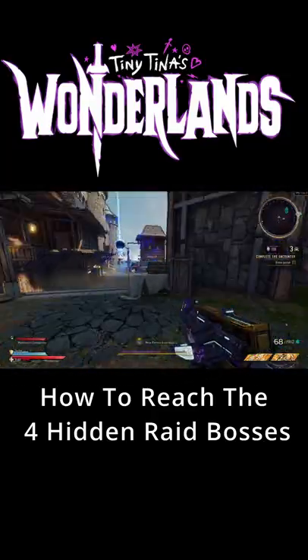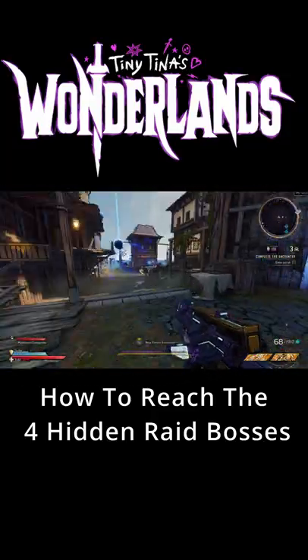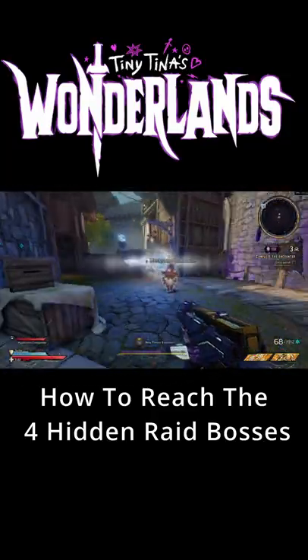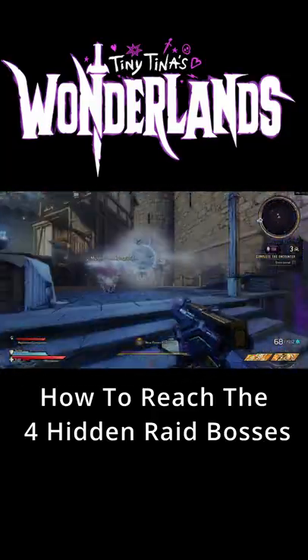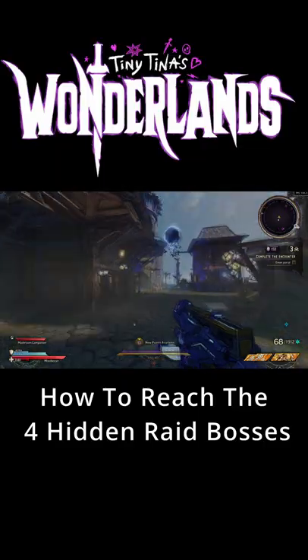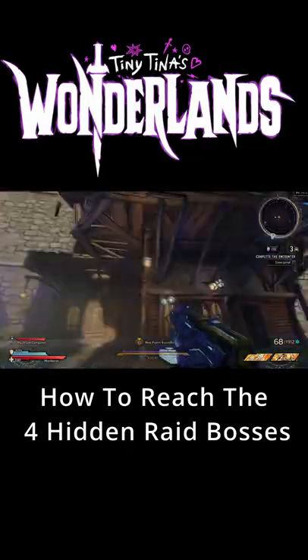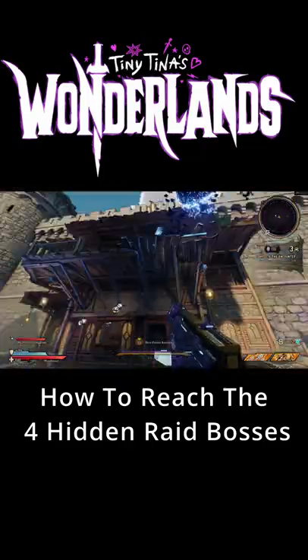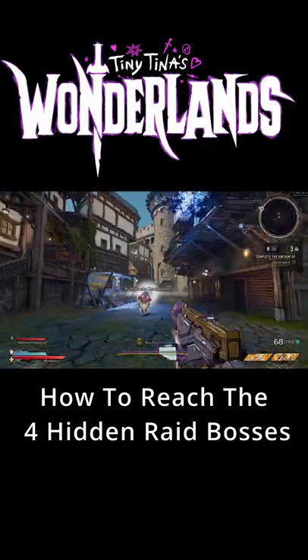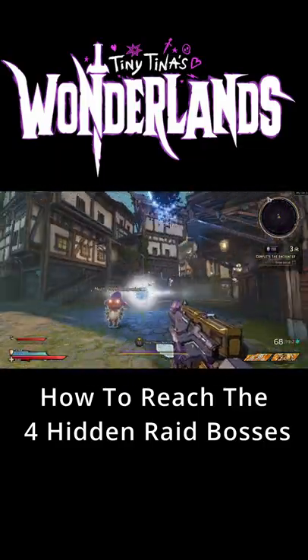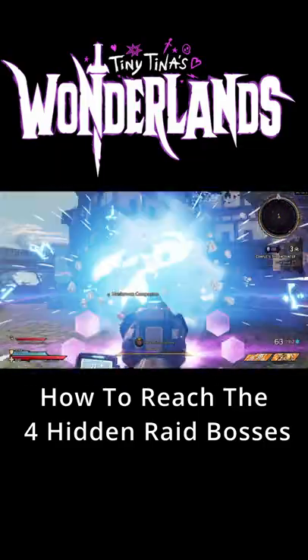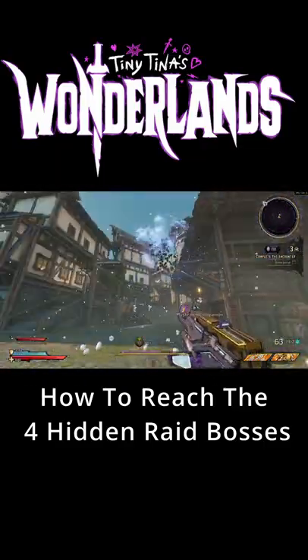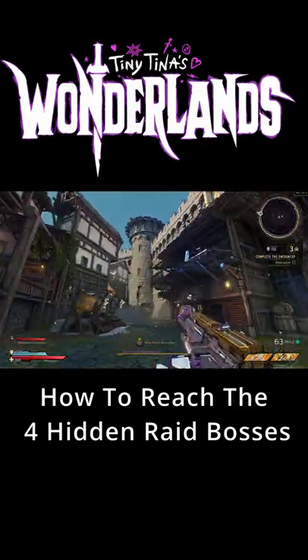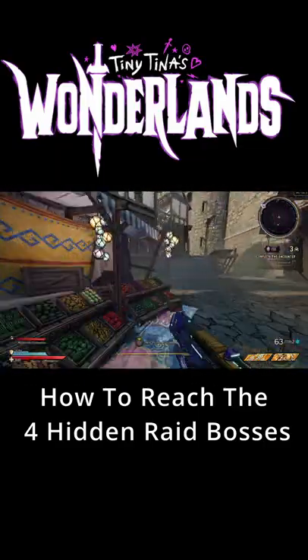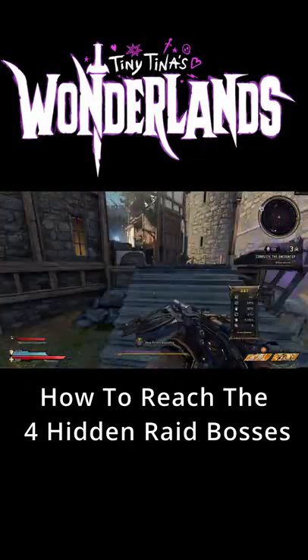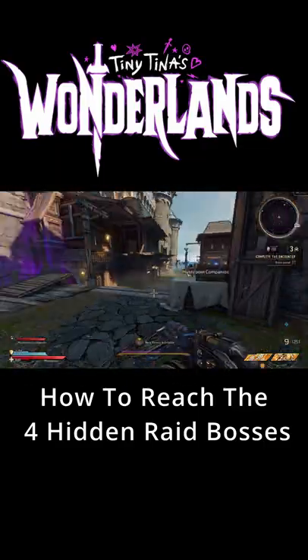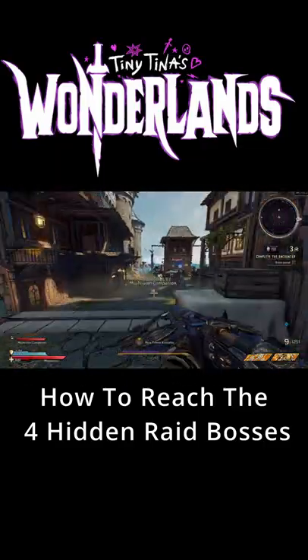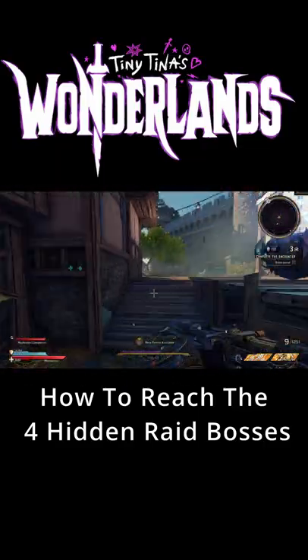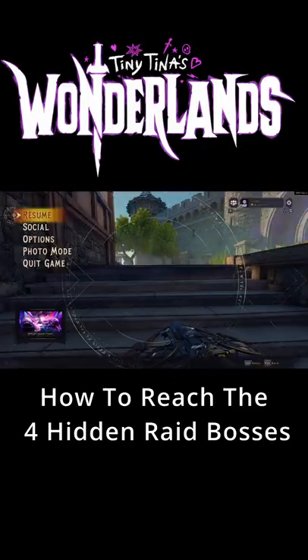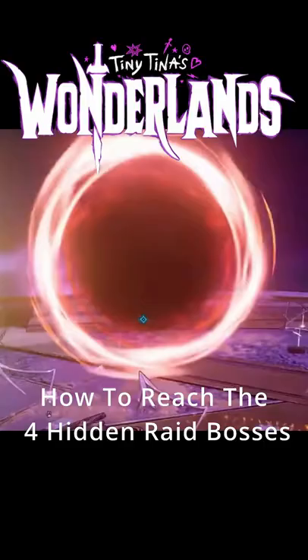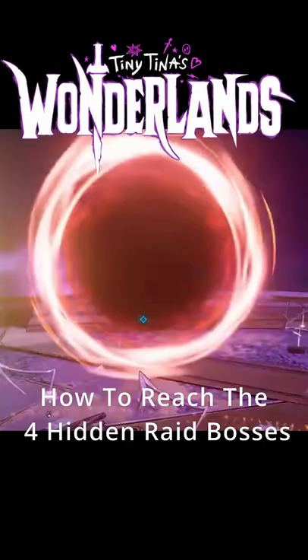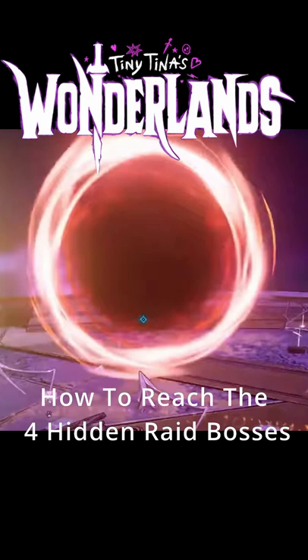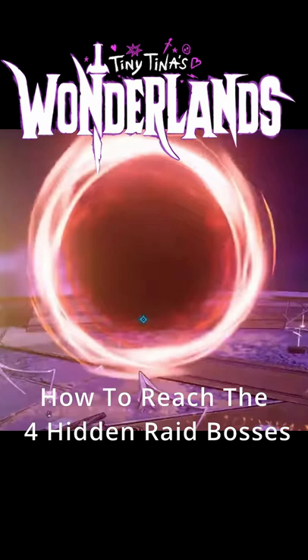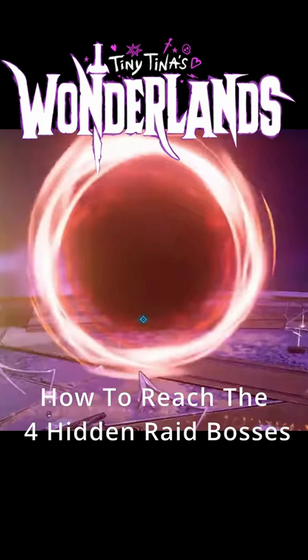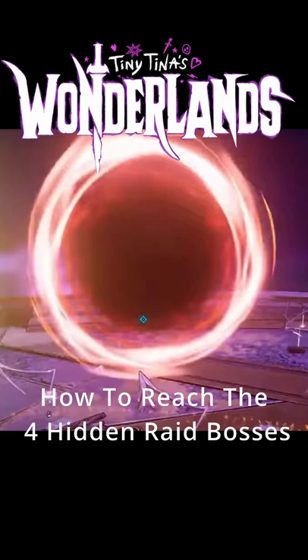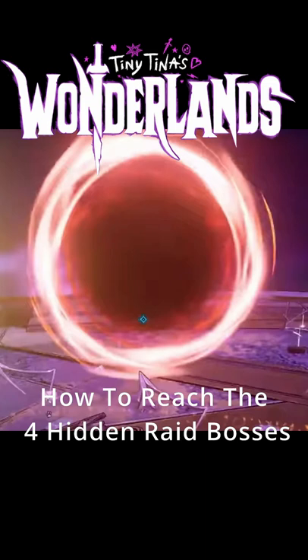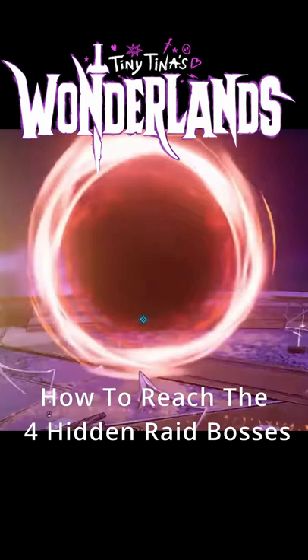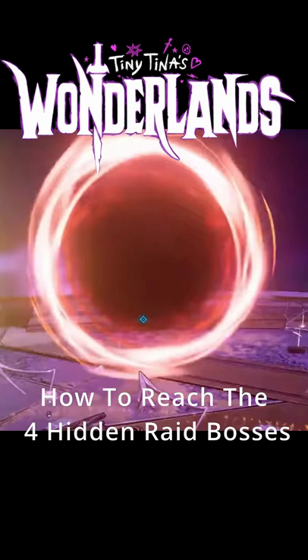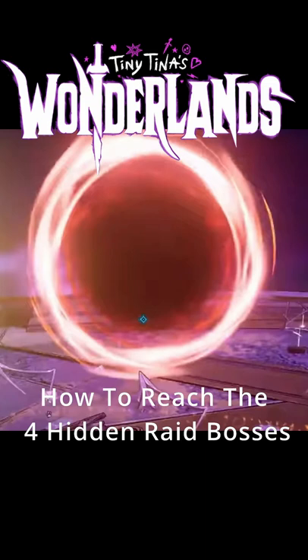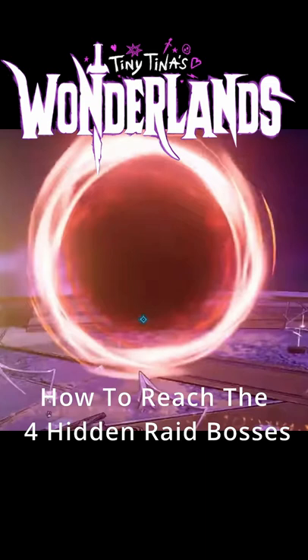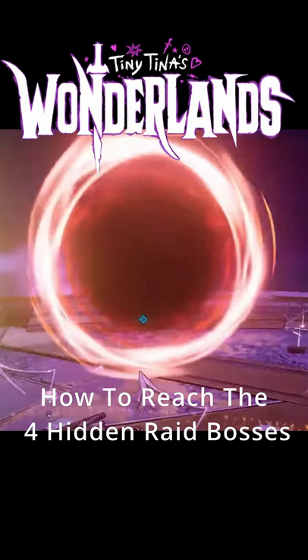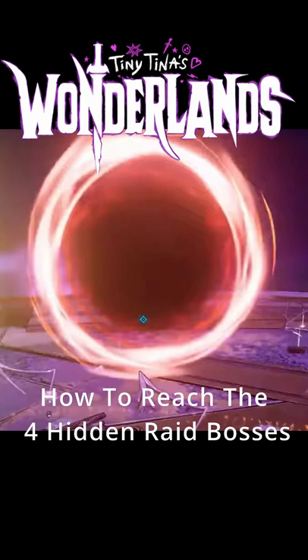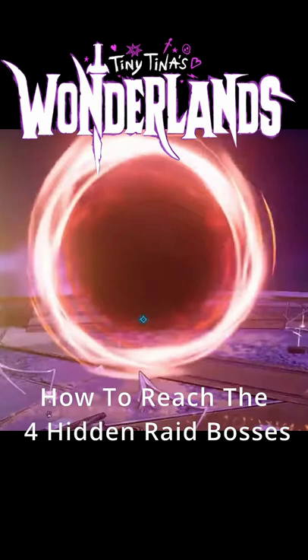If you do these correctly, there will be a new red portal that opens after you beat the Chaos Chamber boss. If you do all three in one run, you'll fight the Maker — an evil blue version of Tiny Tina.